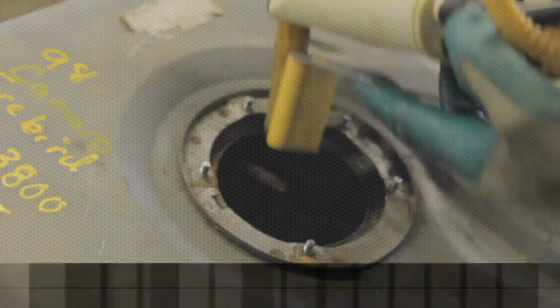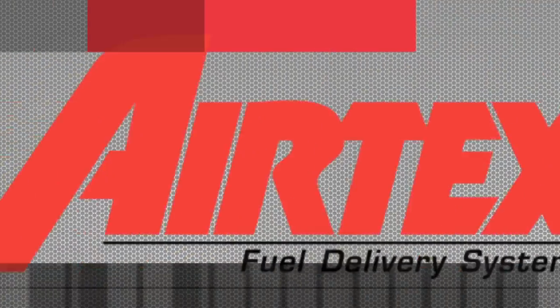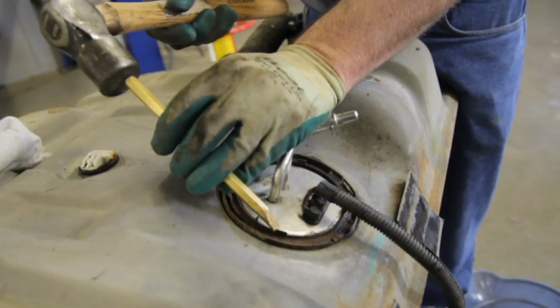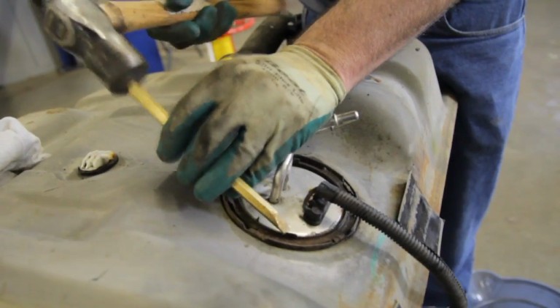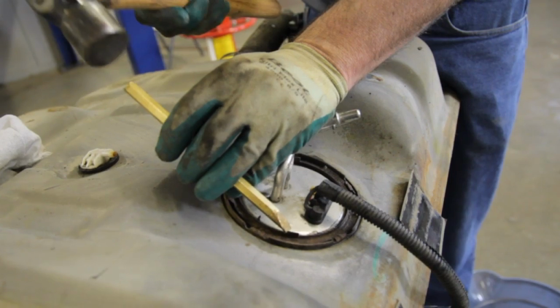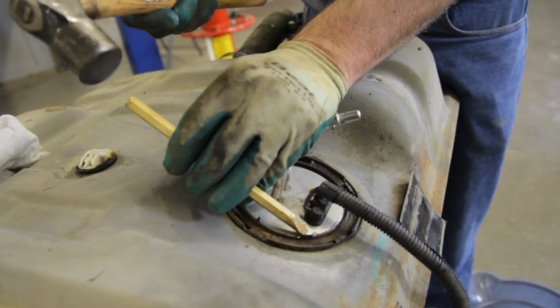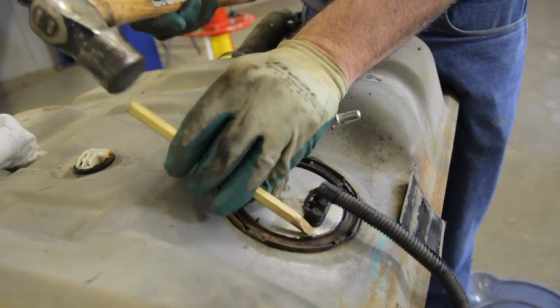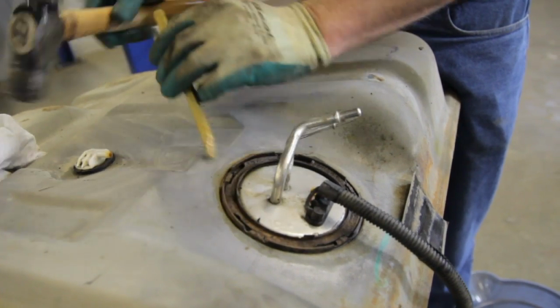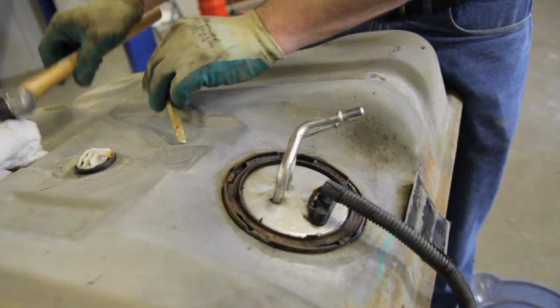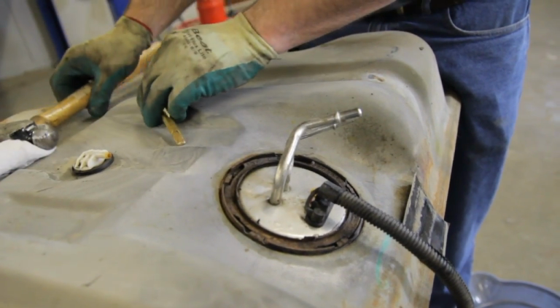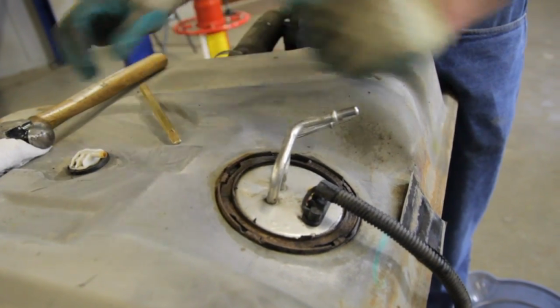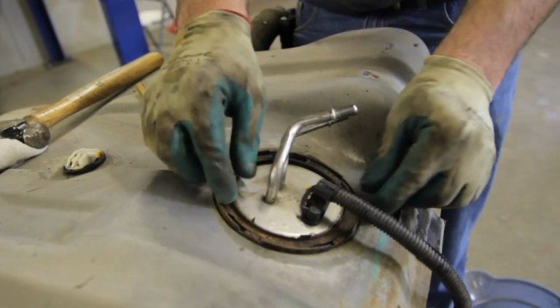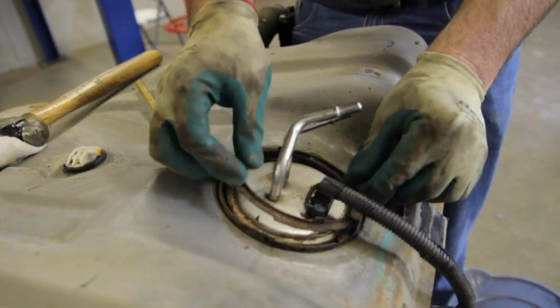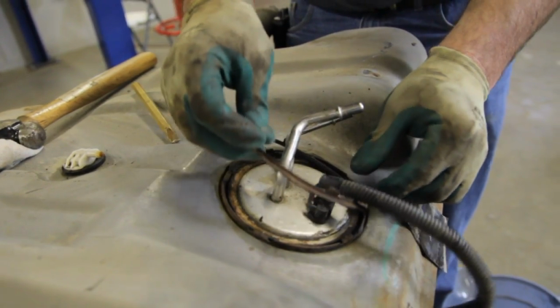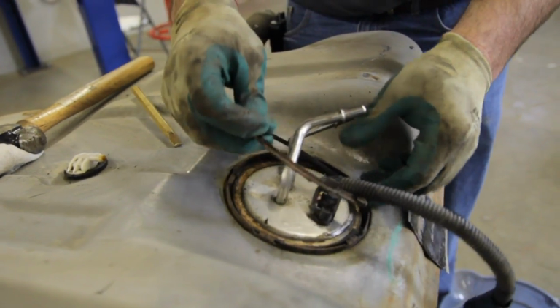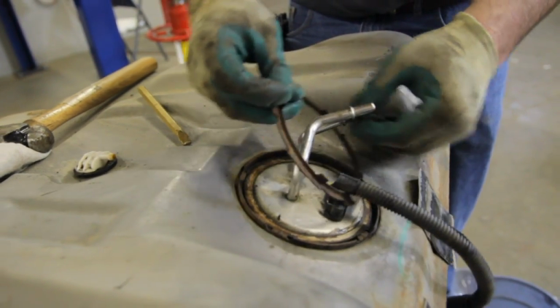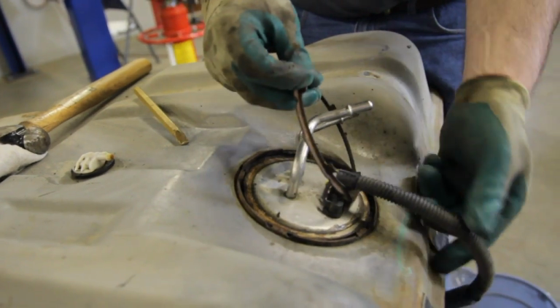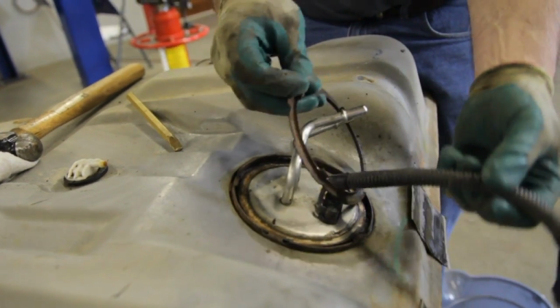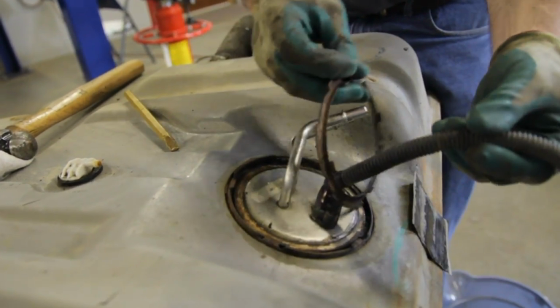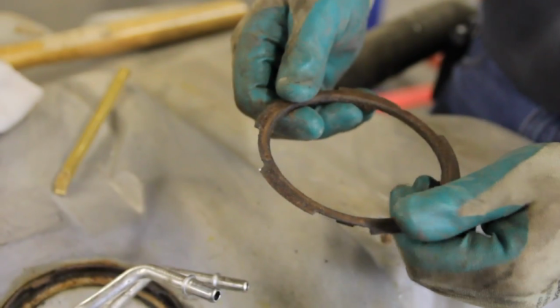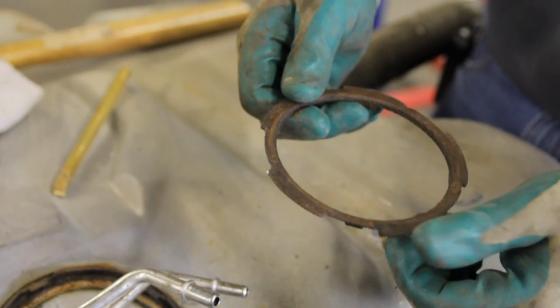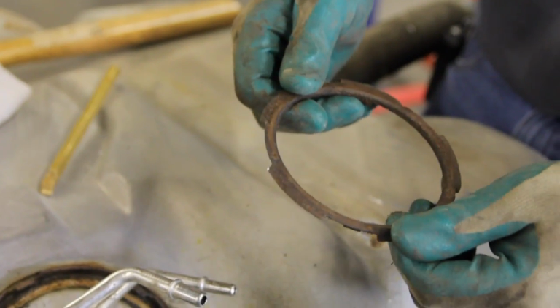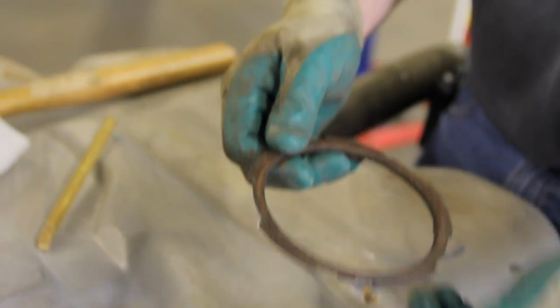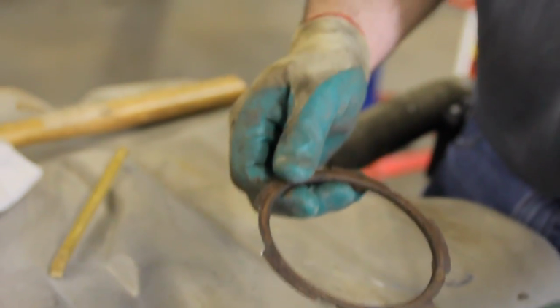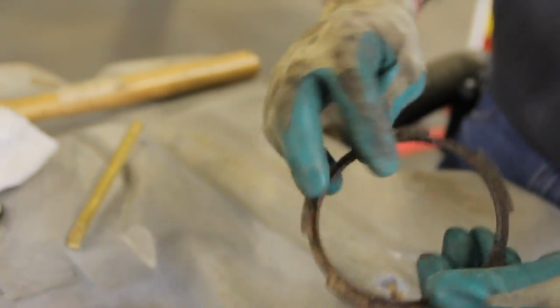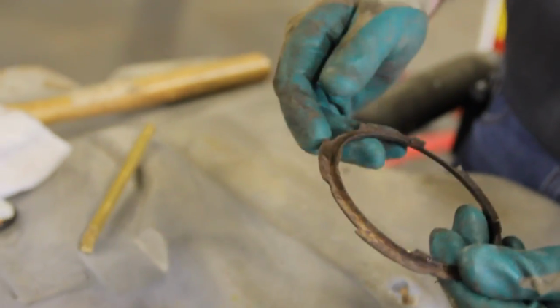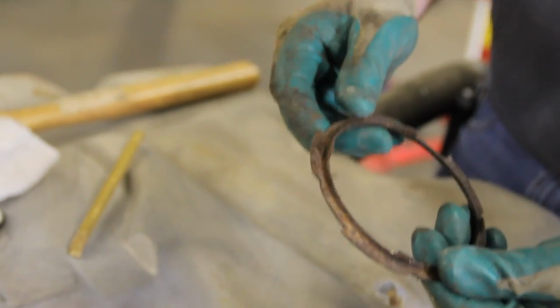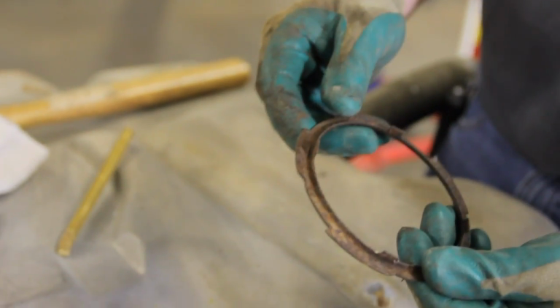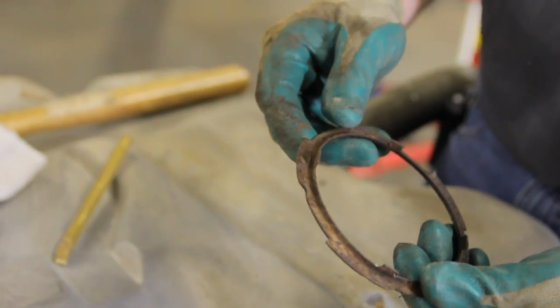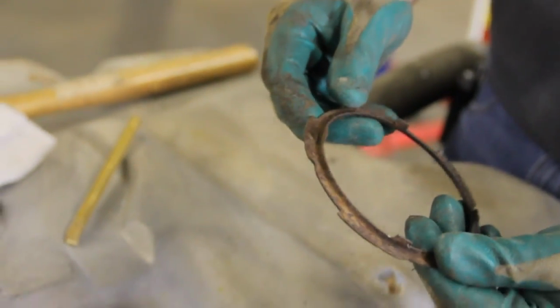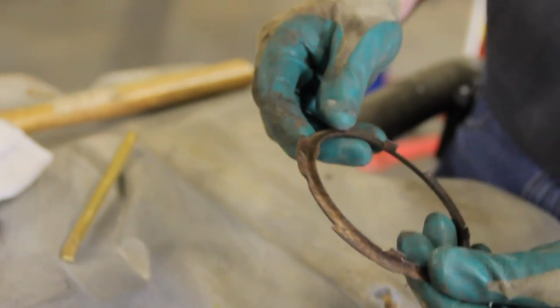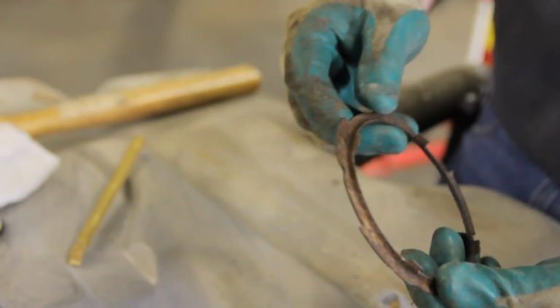With the twist lock retaining ring, you will take a non-ferrous brass punch and turn the ring counter-clockwise to remove it. Always inspect your tank ring to ensure that it's not damaged to hinder the reinstallation.